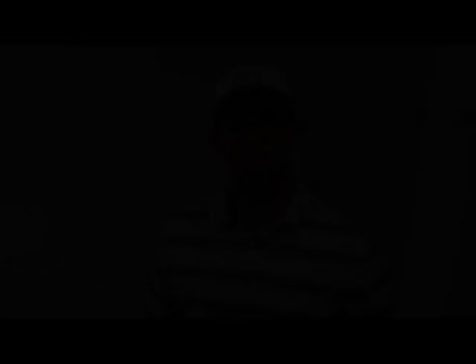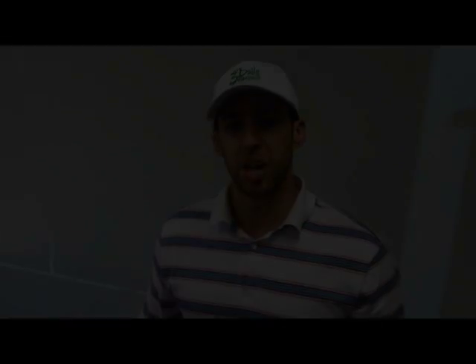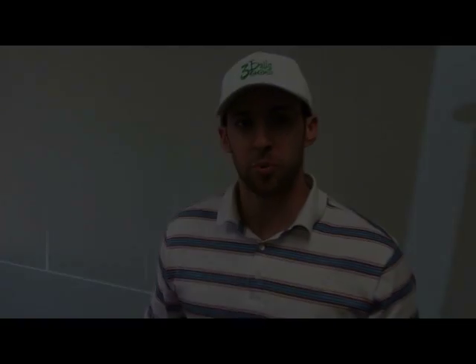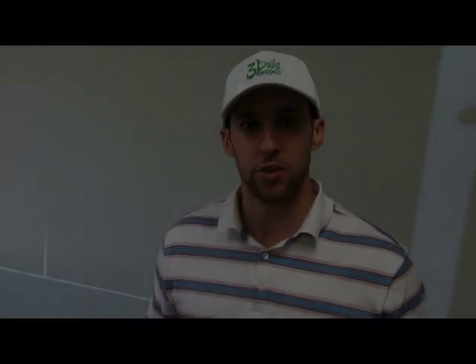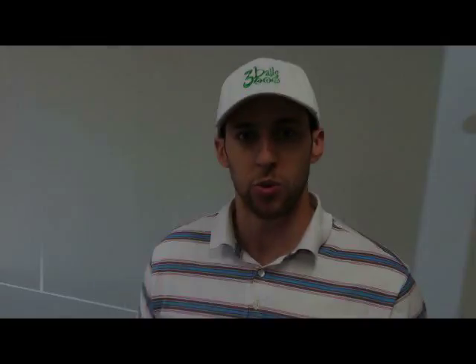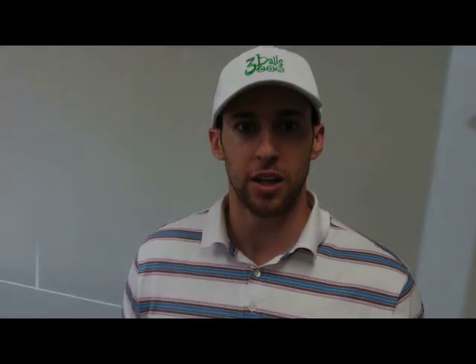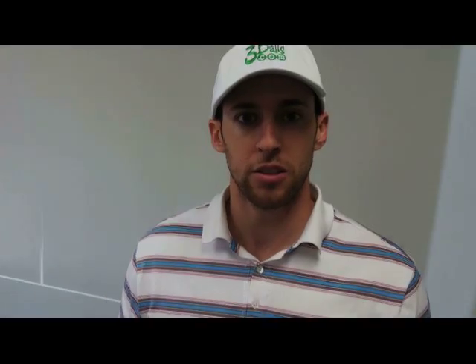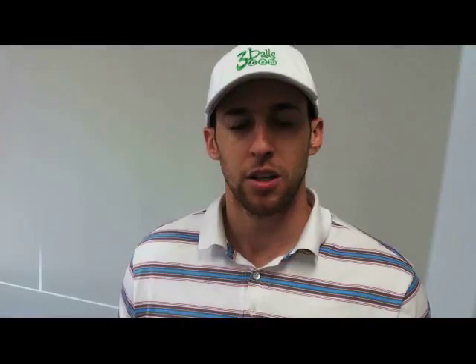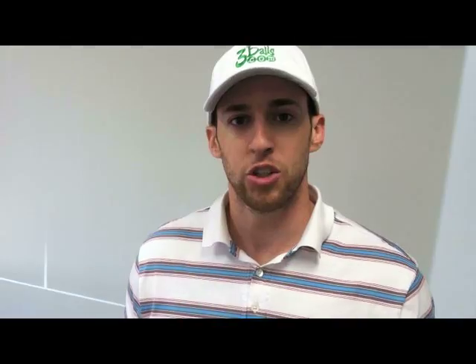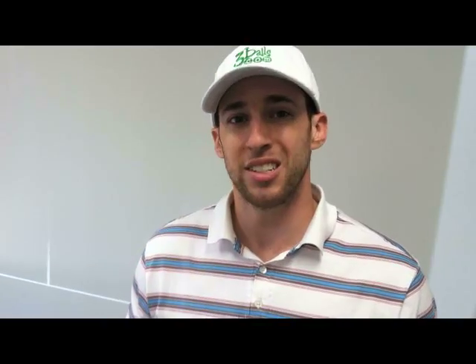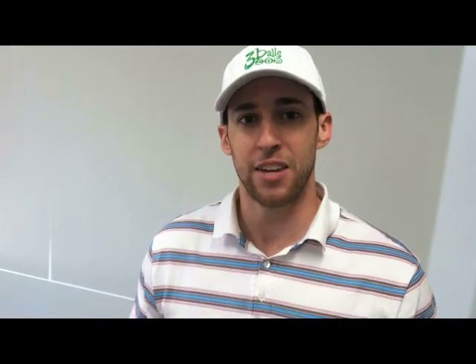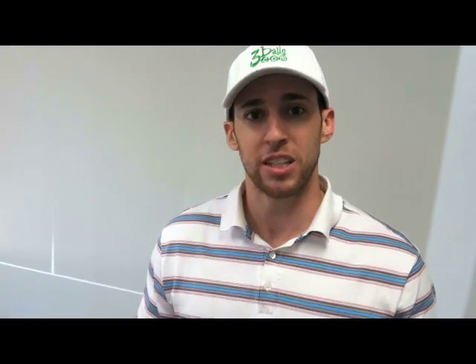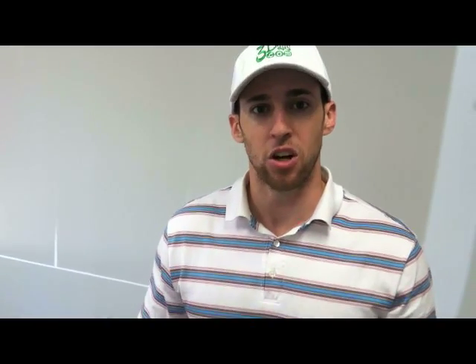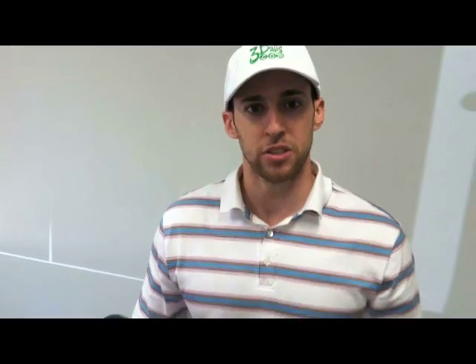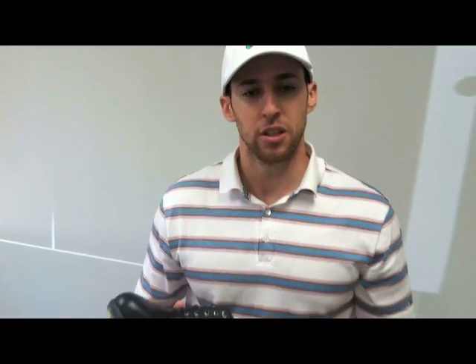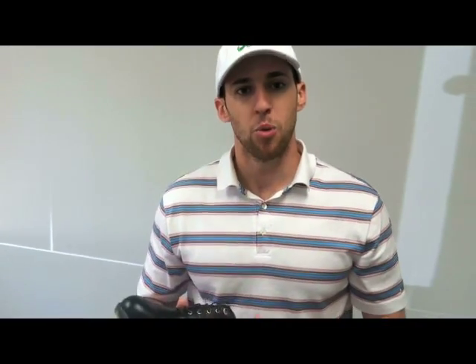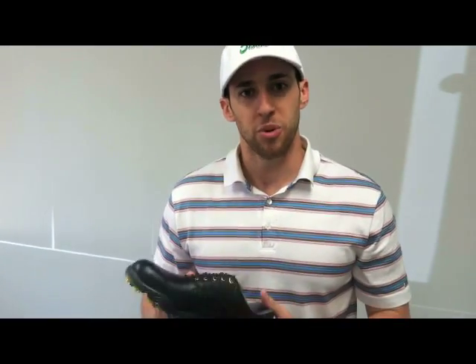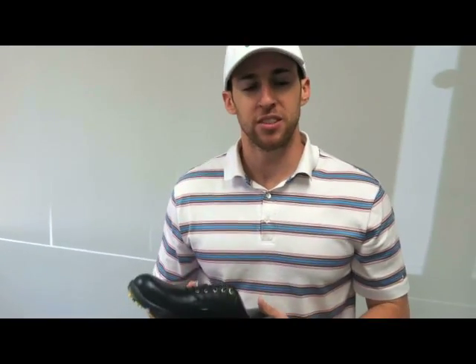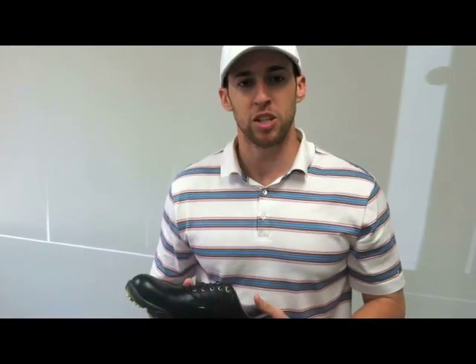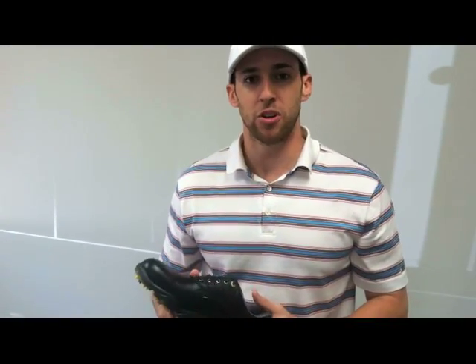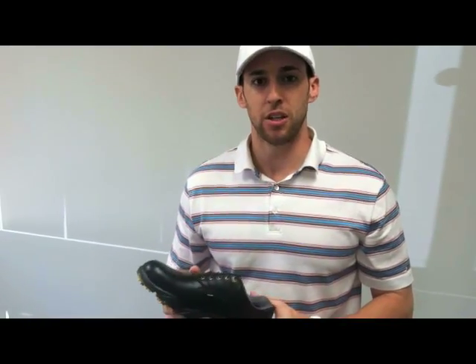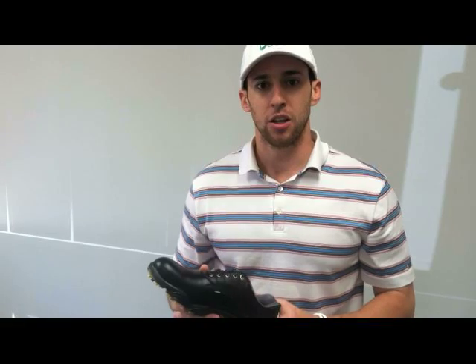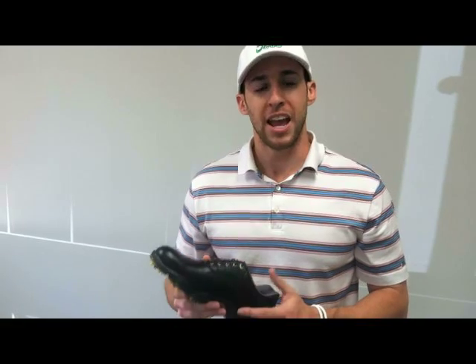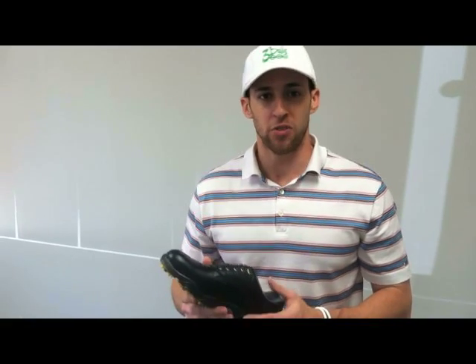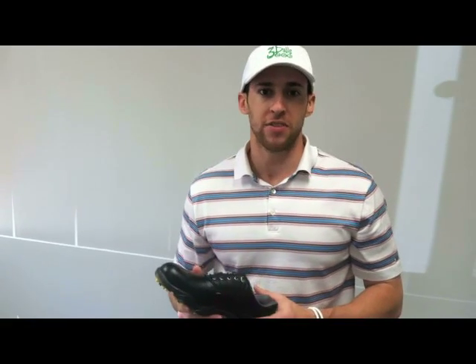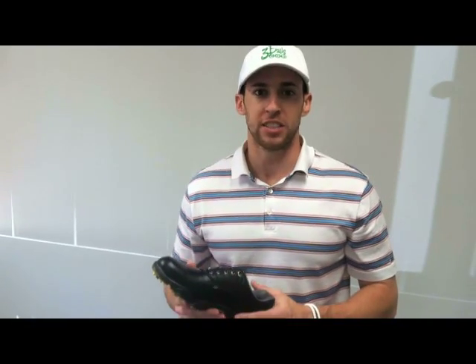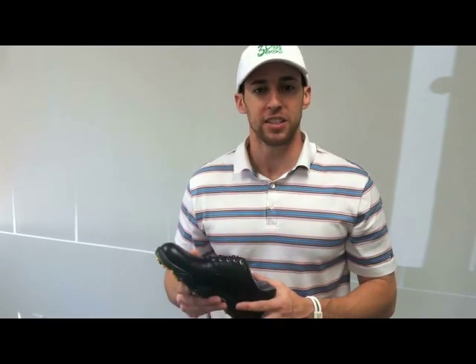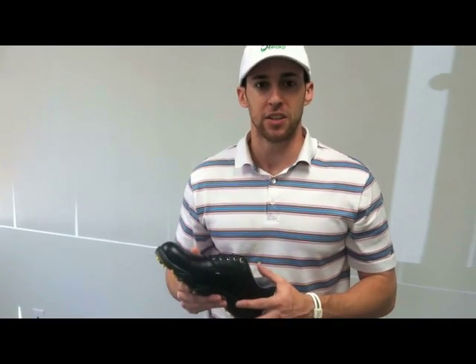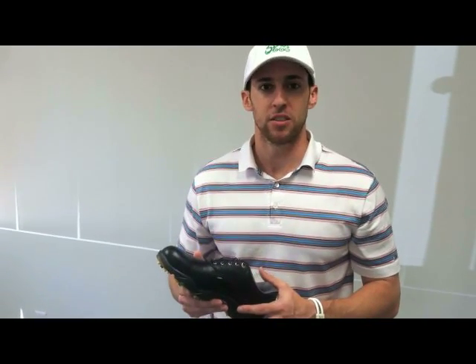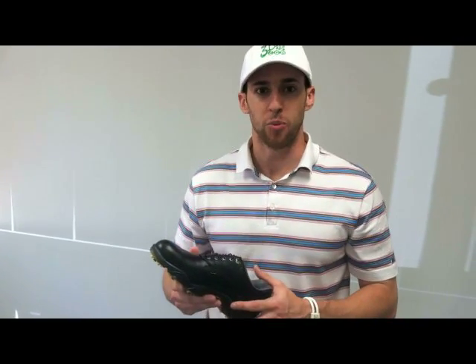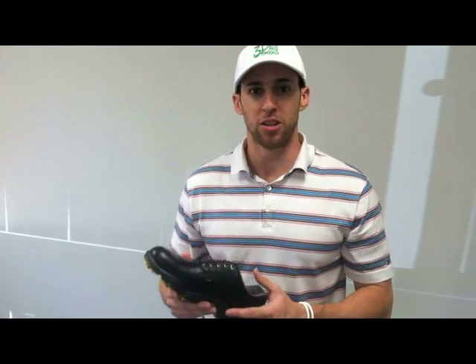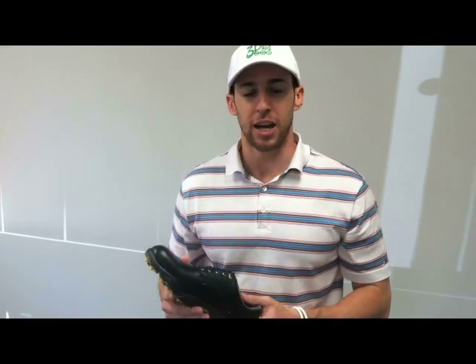With an MSRP of $220, the shoe was designed for elite golfers. But thanks to this closeout opportunity, any golfer can have these significant savings from 3balls.com.